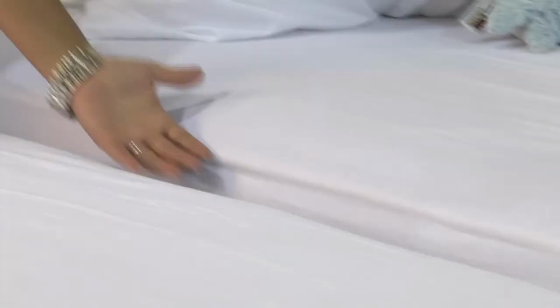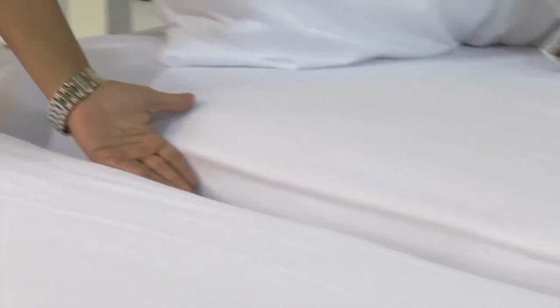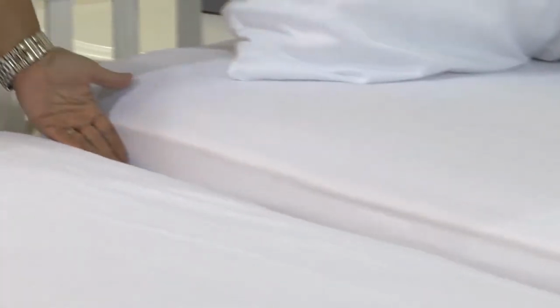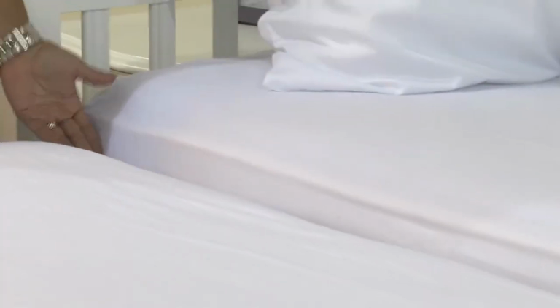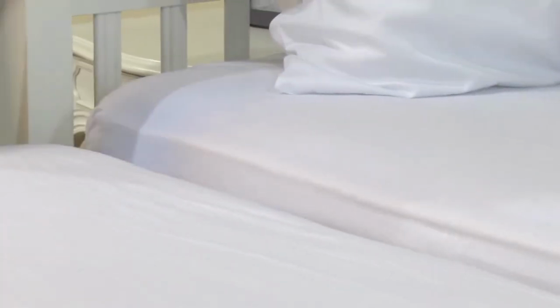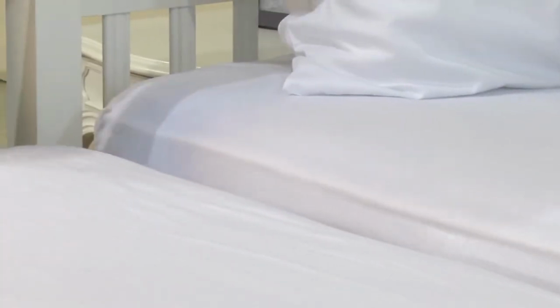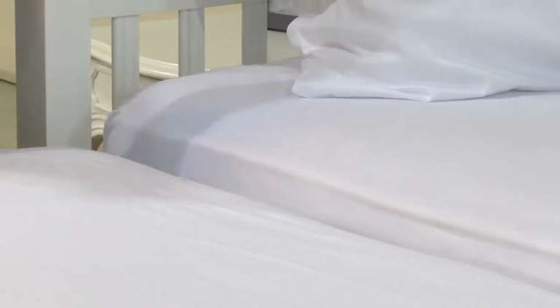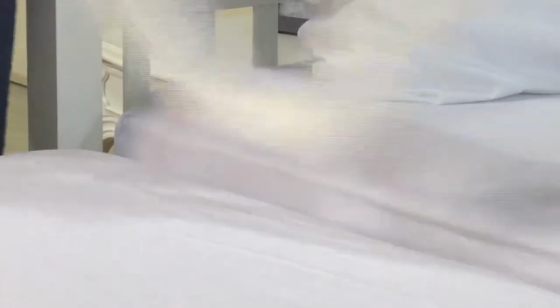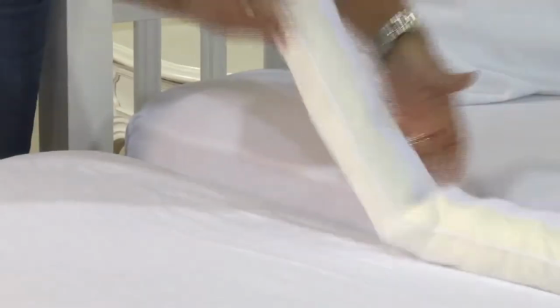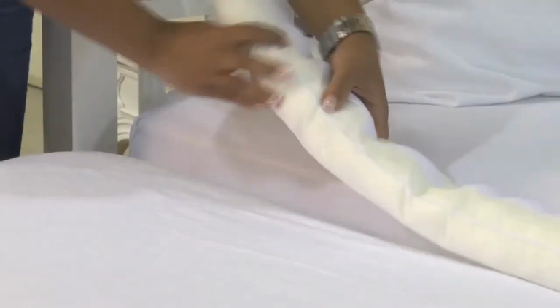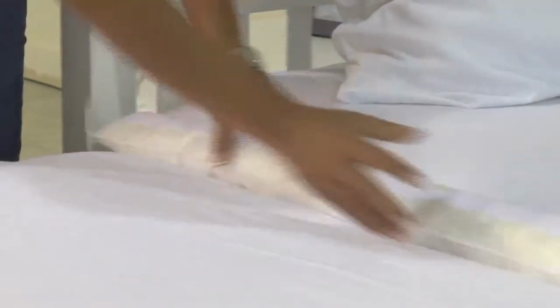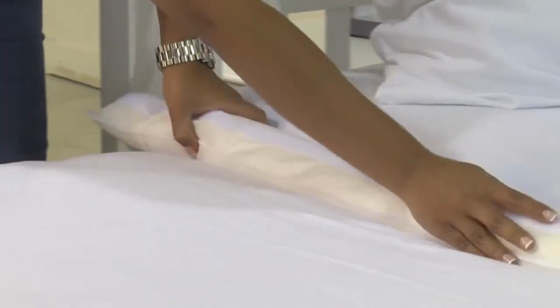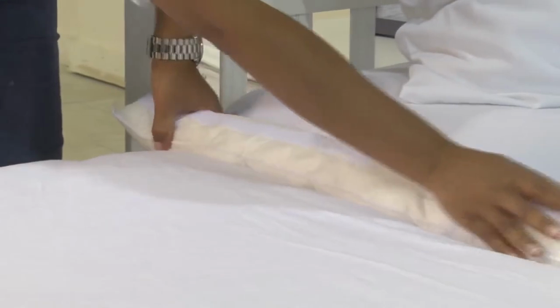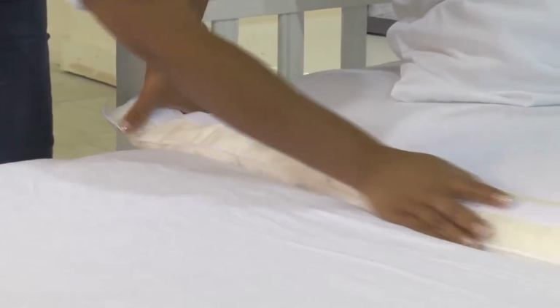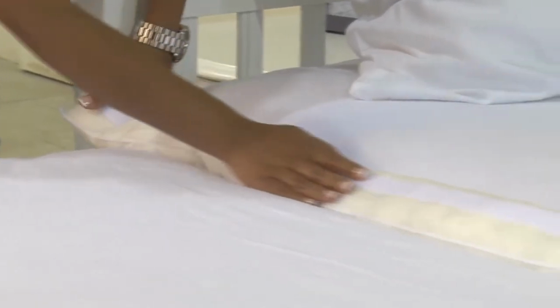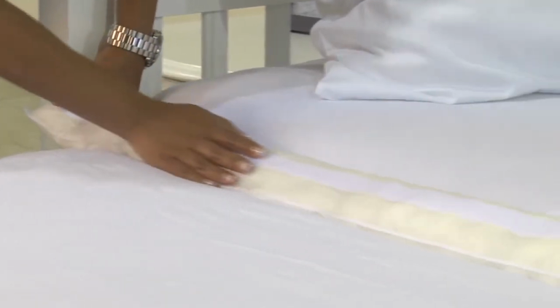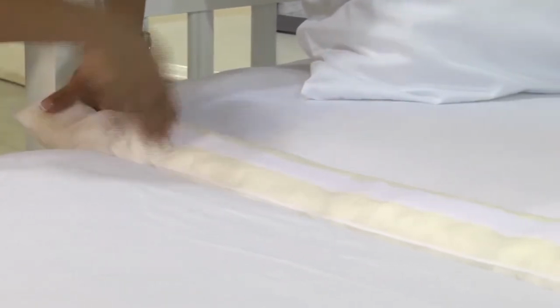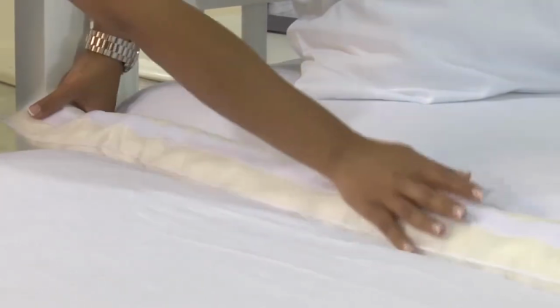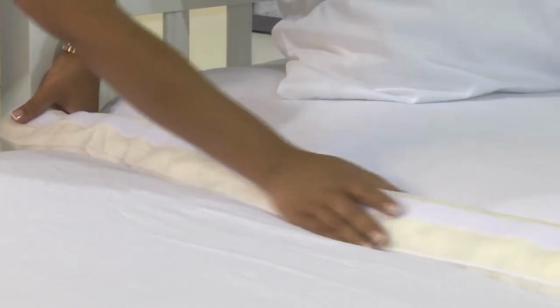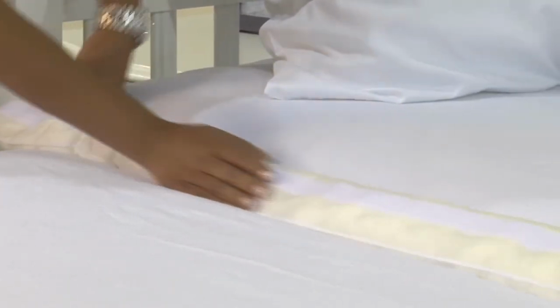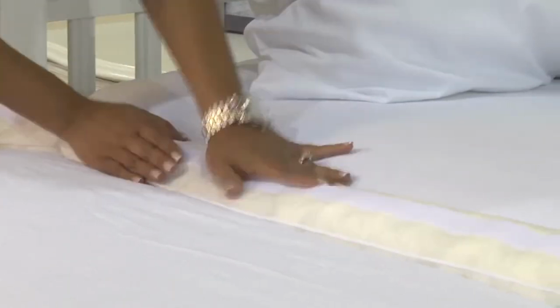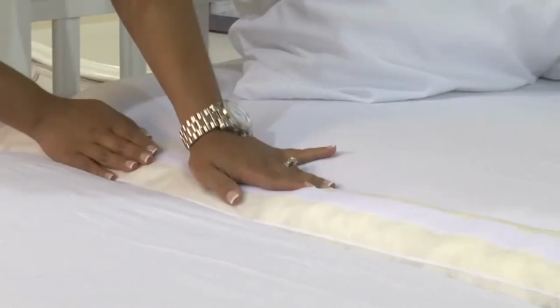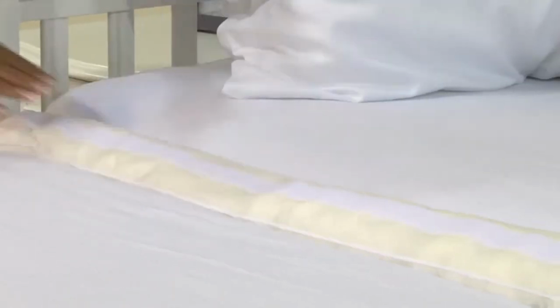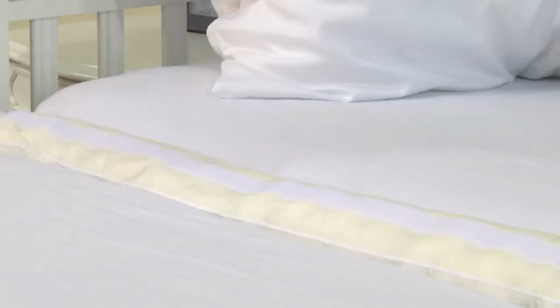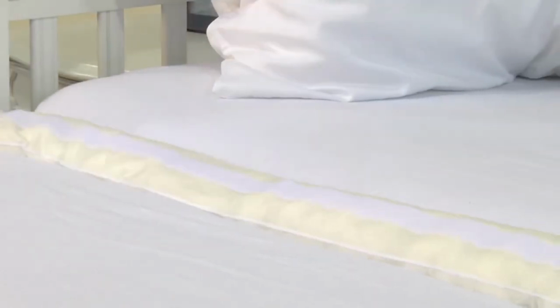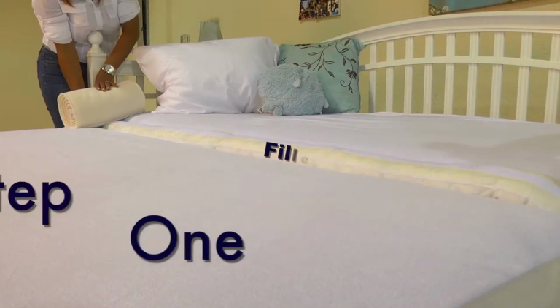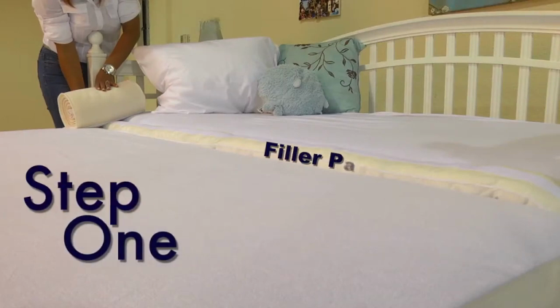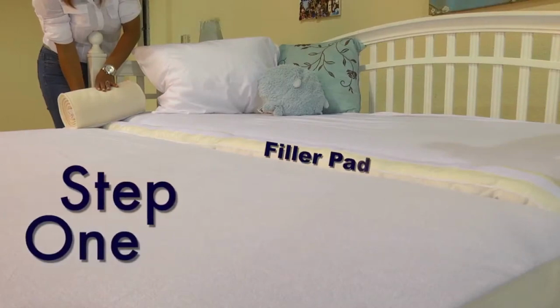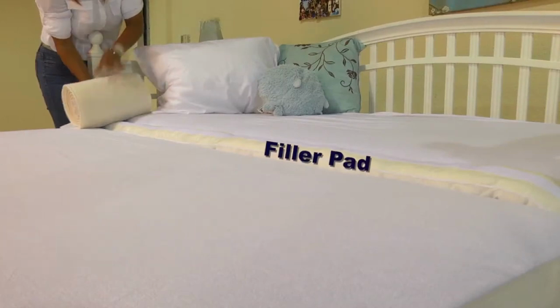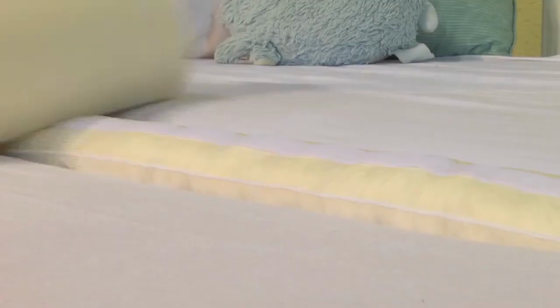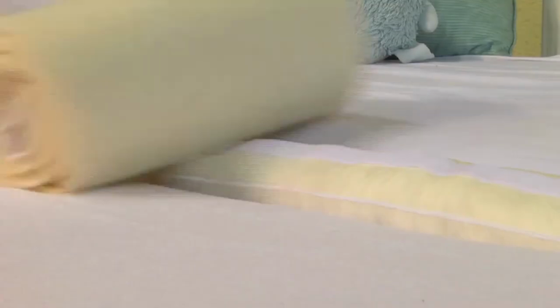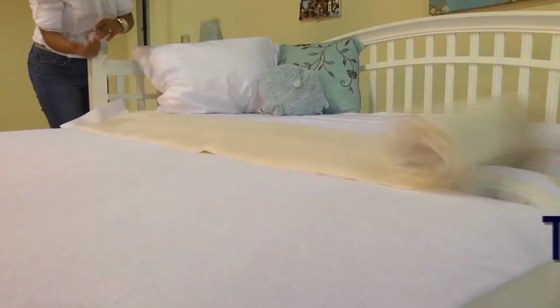The Doubler Plush comes with a filler pad for beds that need extra padding where the mattresses meet. Step 1: Place the filler pad in the area where the beds join. Step 2: Place the sheepskin on the bed.